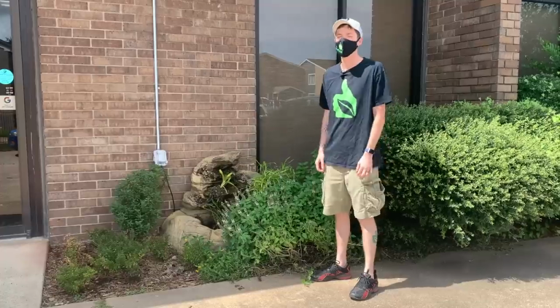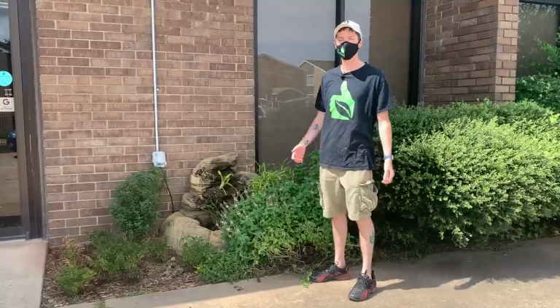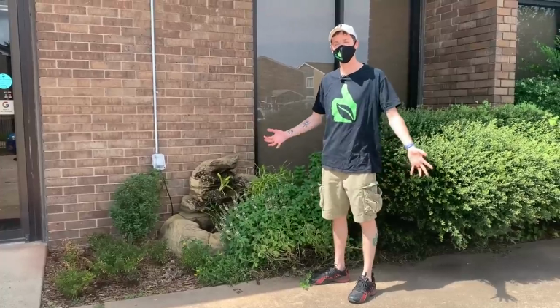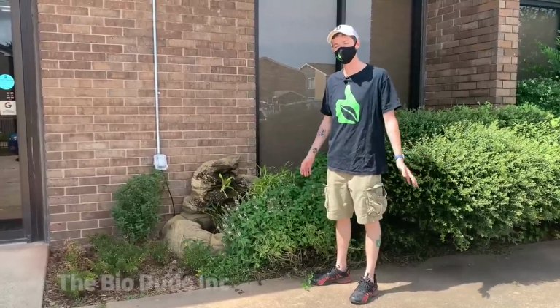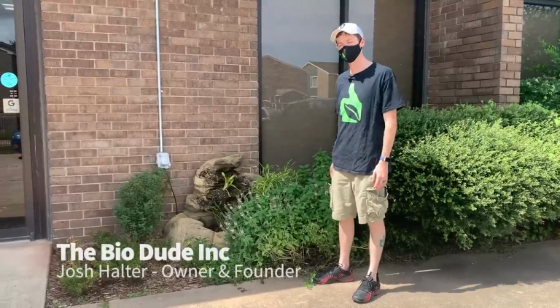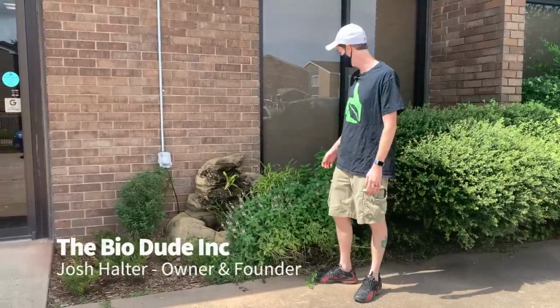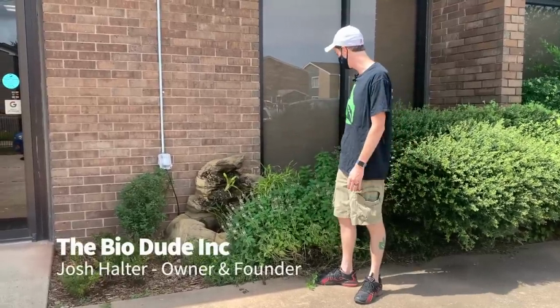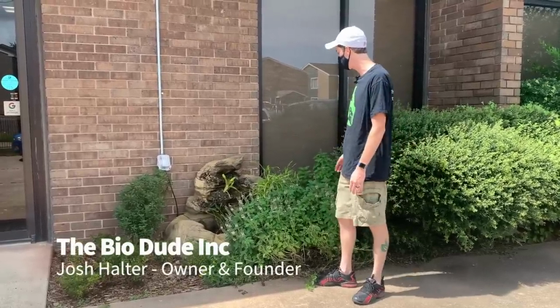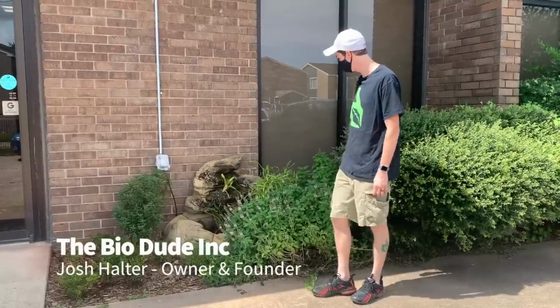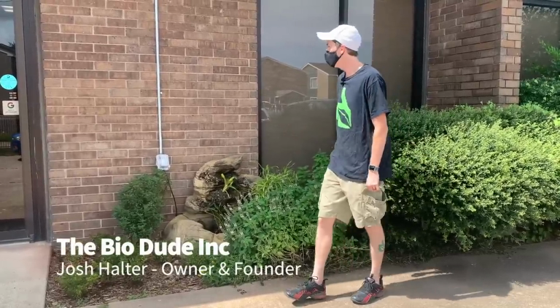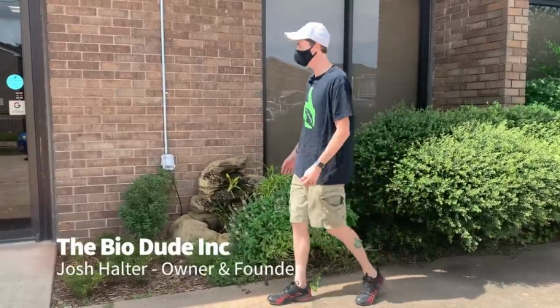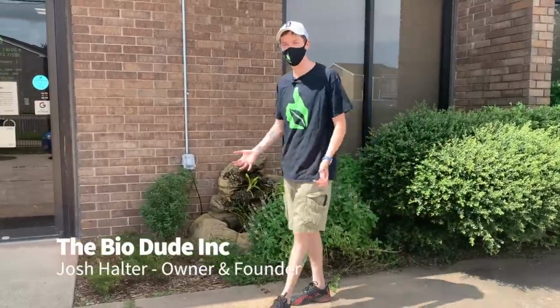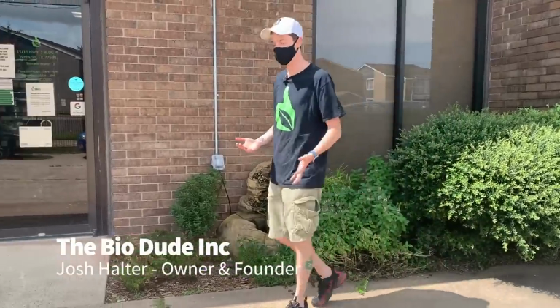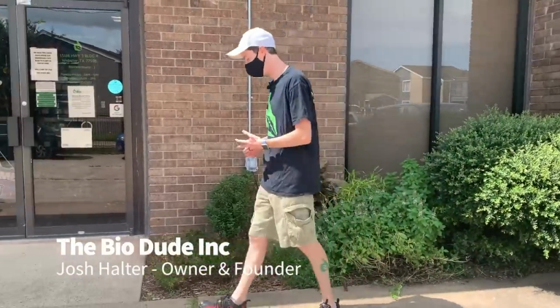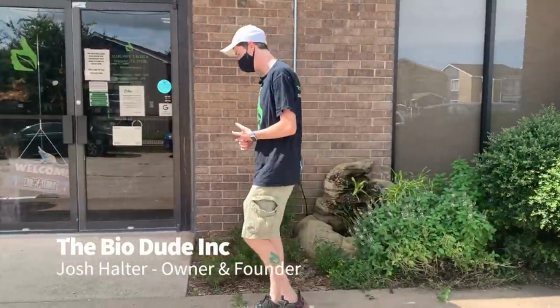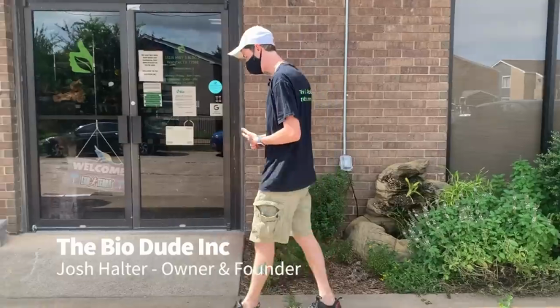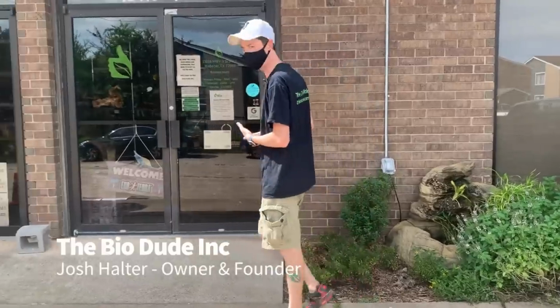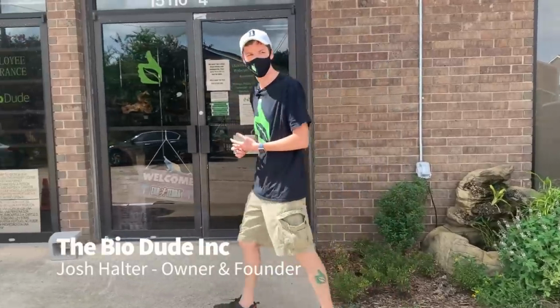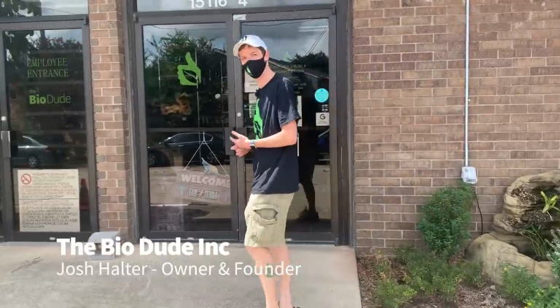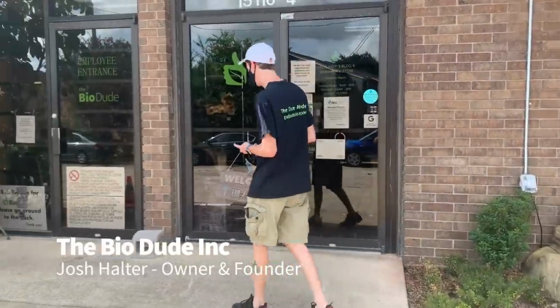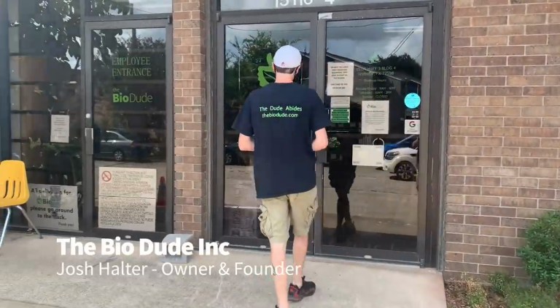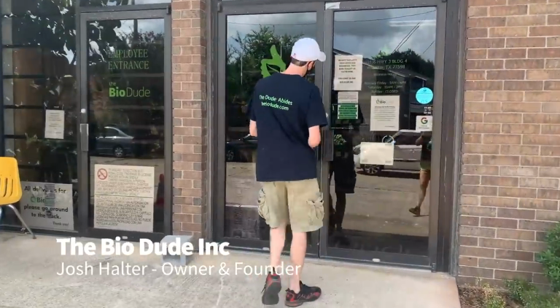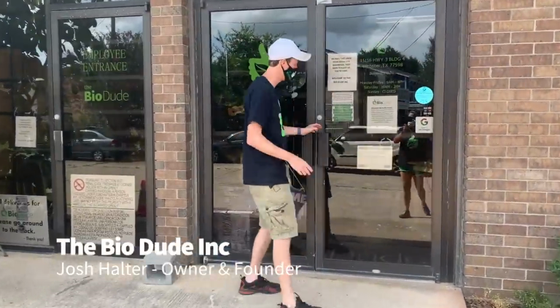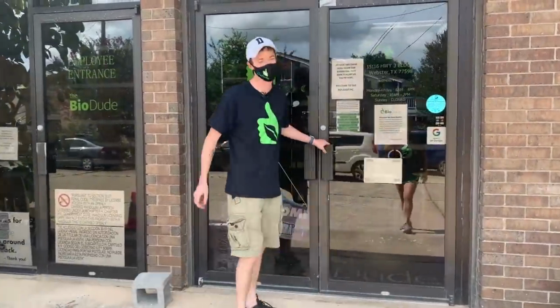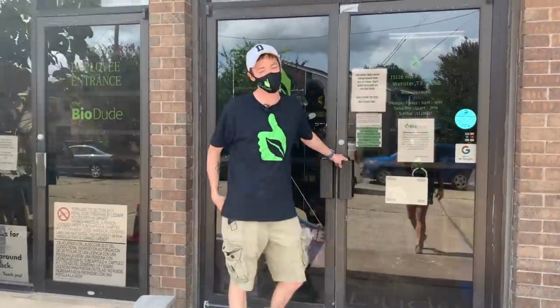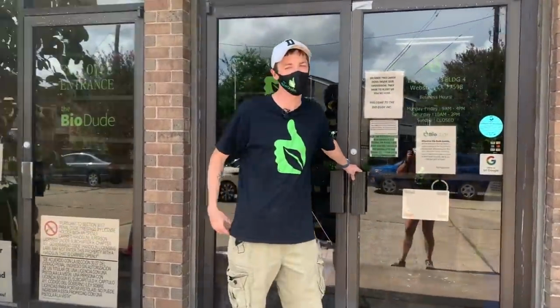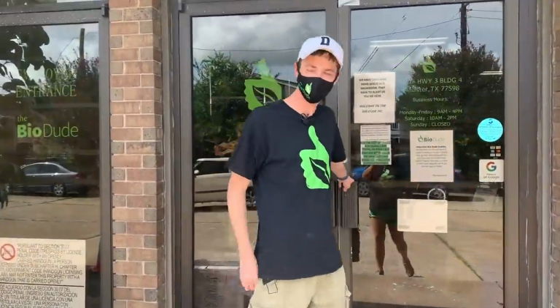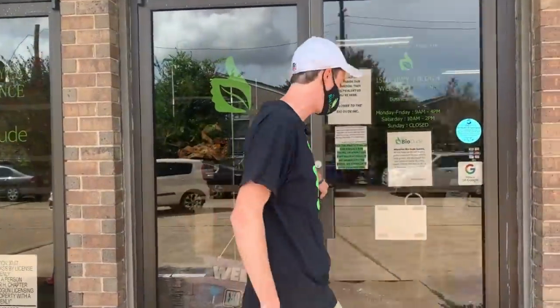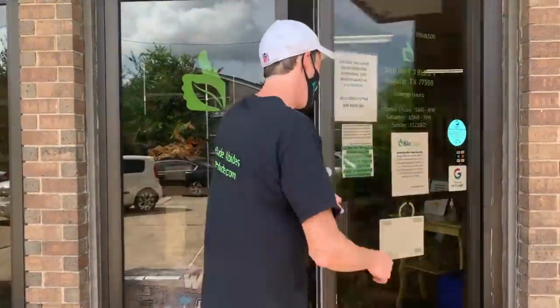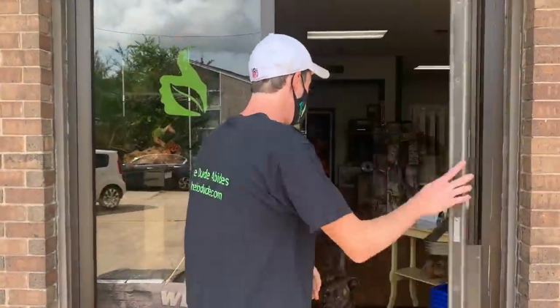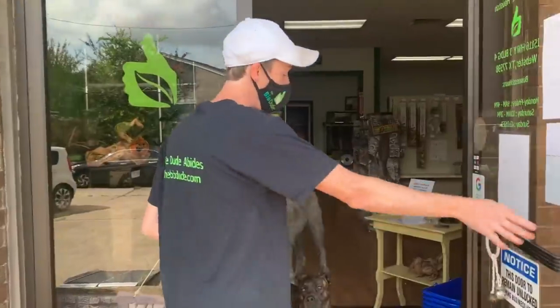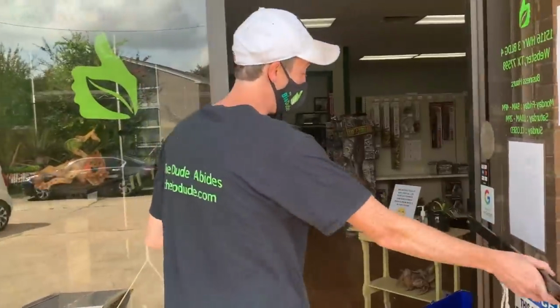Hey guys, how's it going? It's me, Josh Halter, owner and founder of The BioDude. I just wanted to give you guys a little bit of update. We're third quarter 2020, and I wanted to show you guys how BioDude Houston's doing. We've expanded a lot.